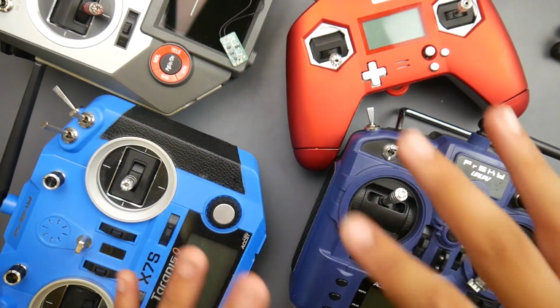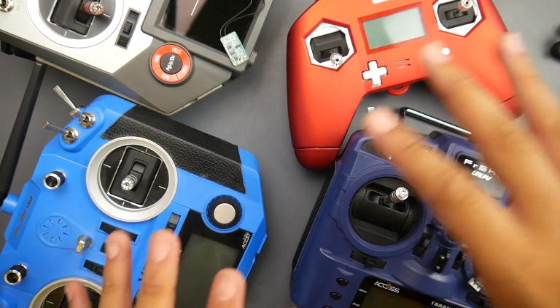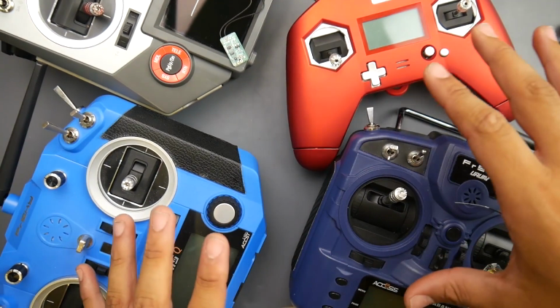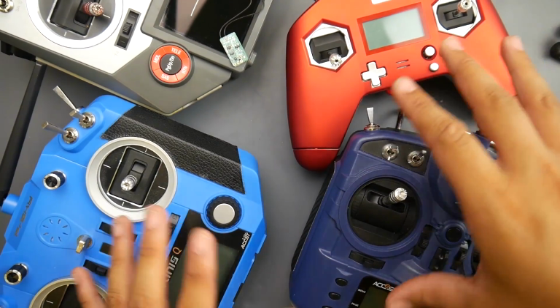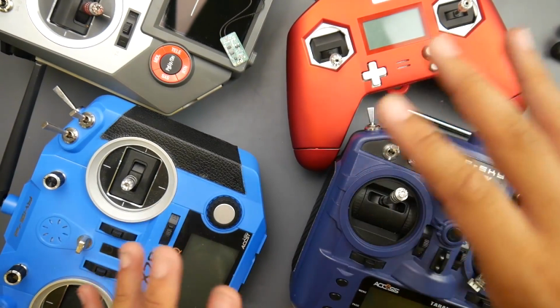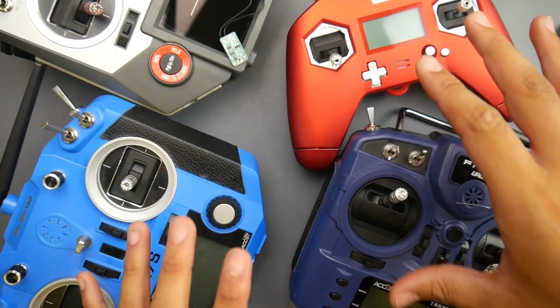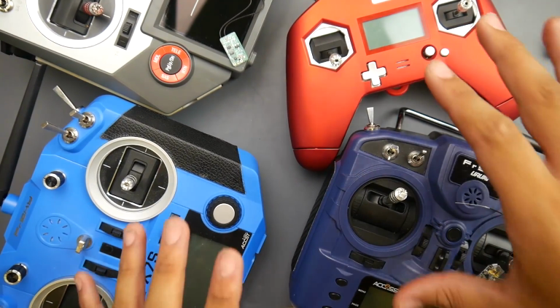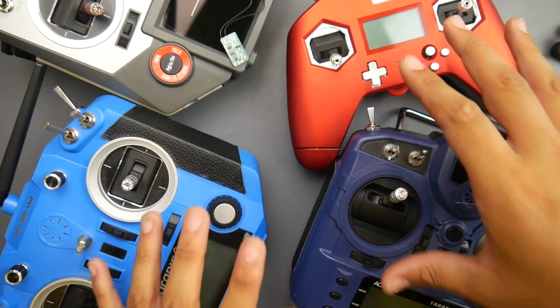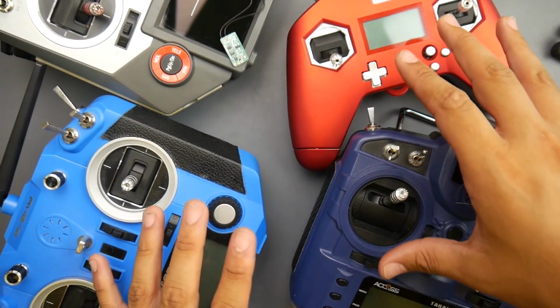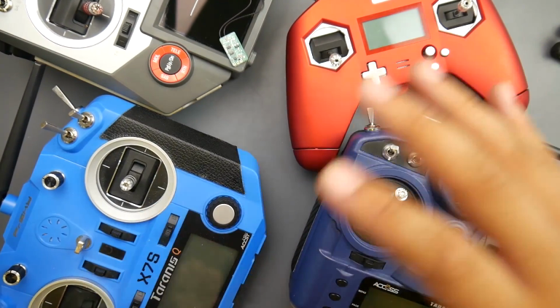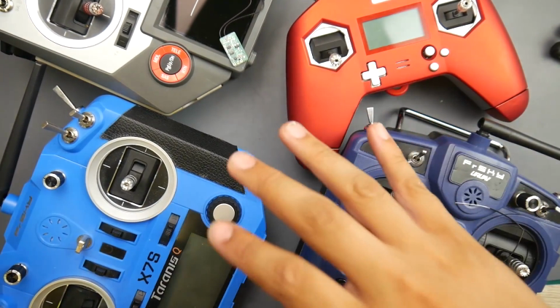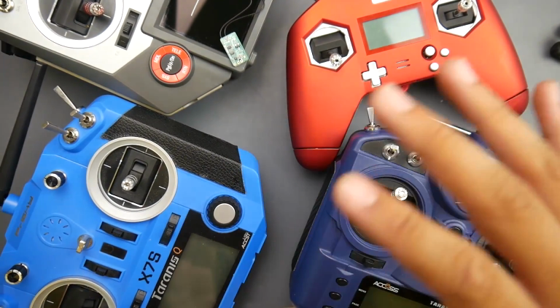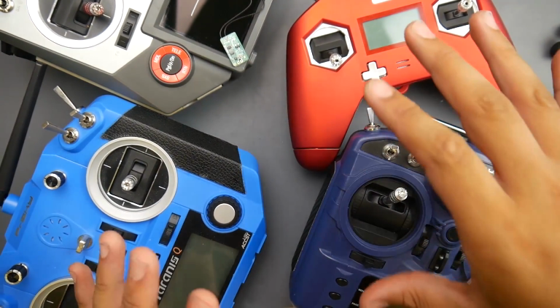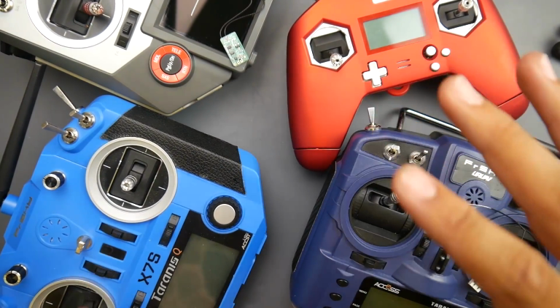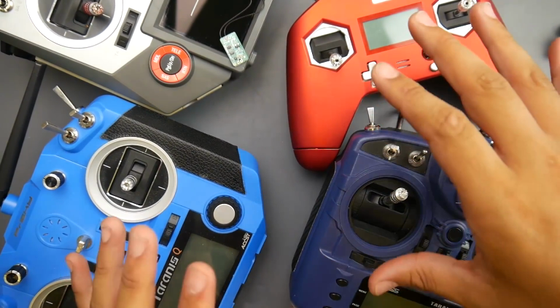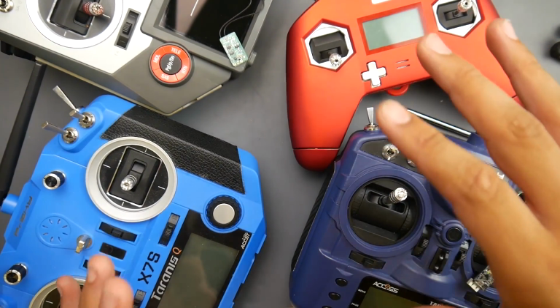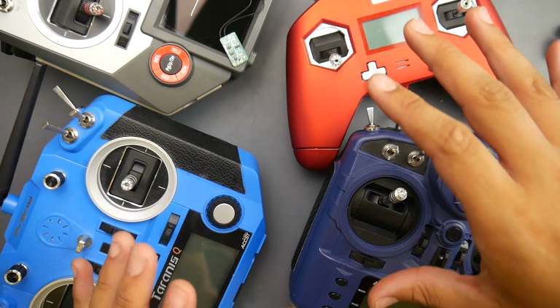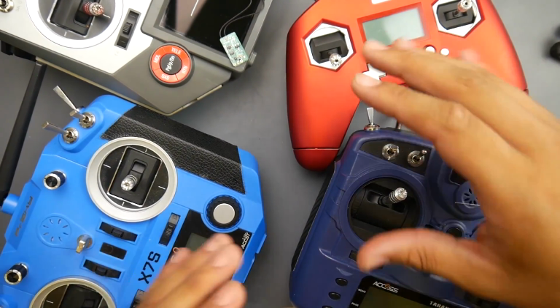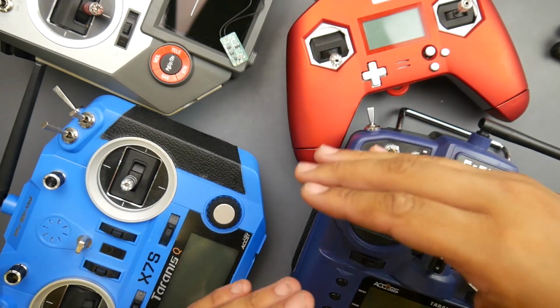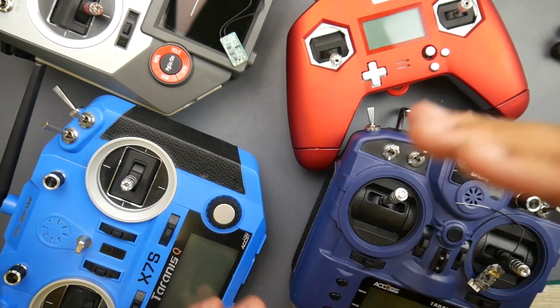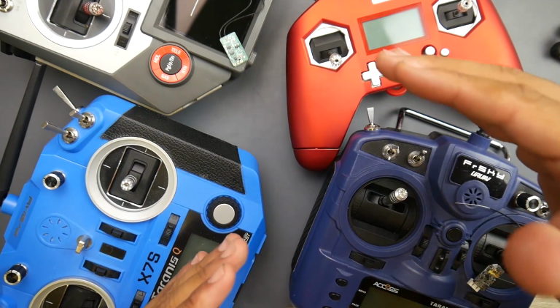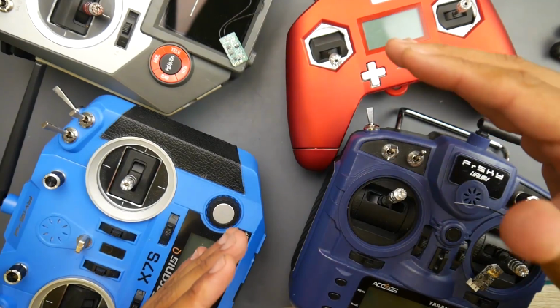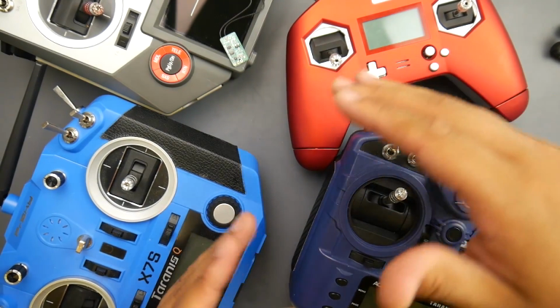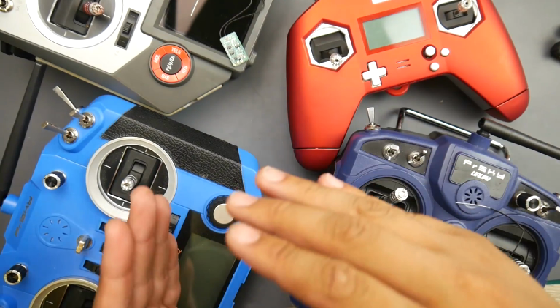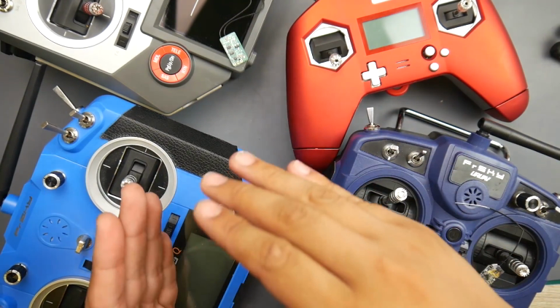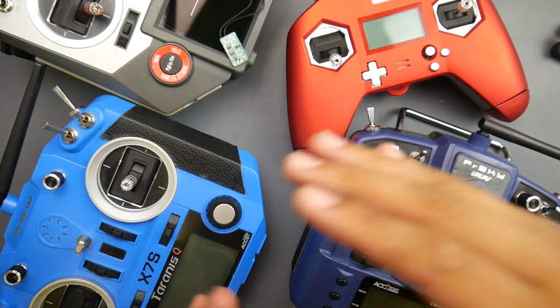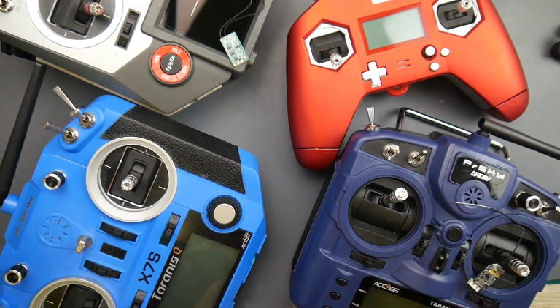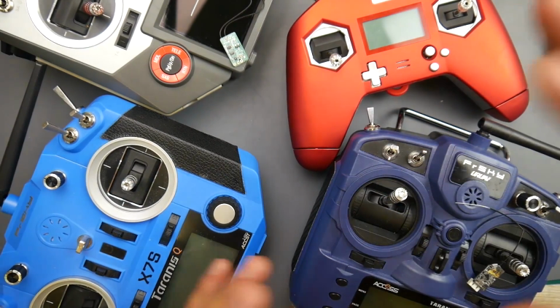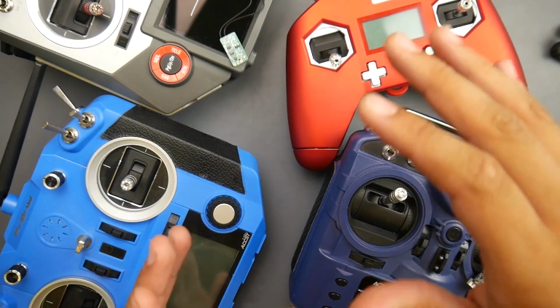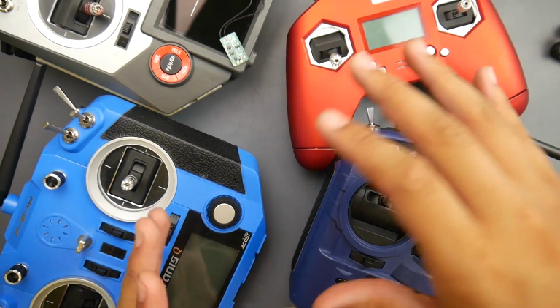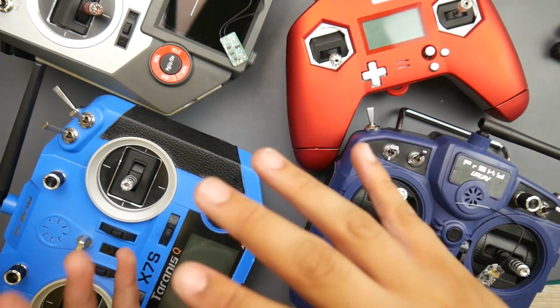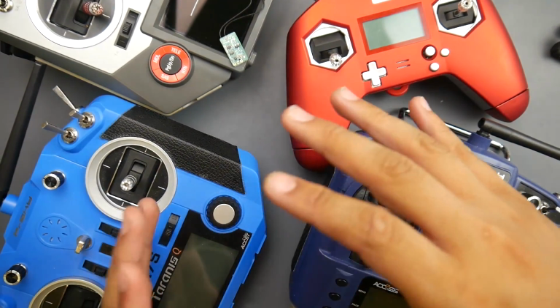Through all of these transmitters, we'll cover how to access each menu. They're all basically identical — it's just the button placement and what button does what that's different, but the menu and overall software is the same. Think of it like Android: they're all basically running Android, but with different joysticks to get through the menu.